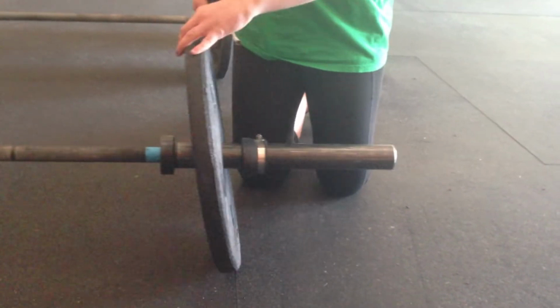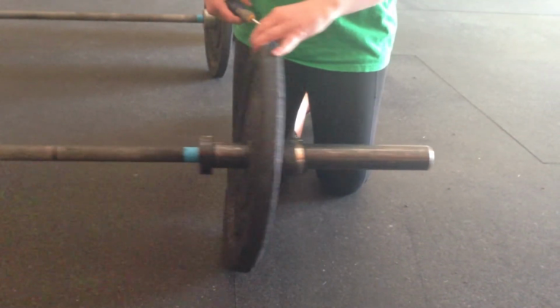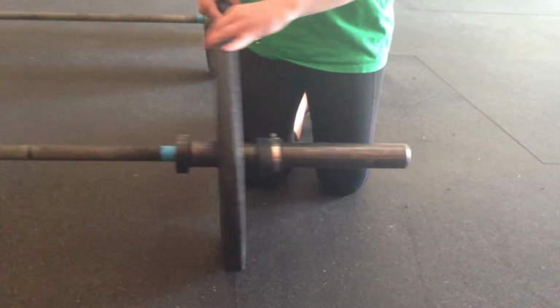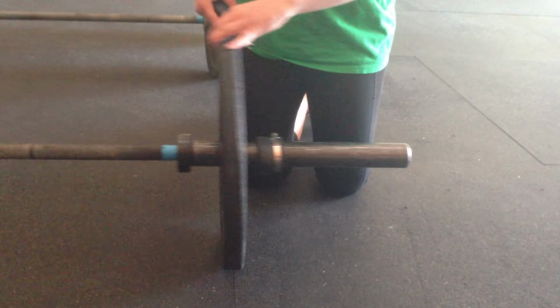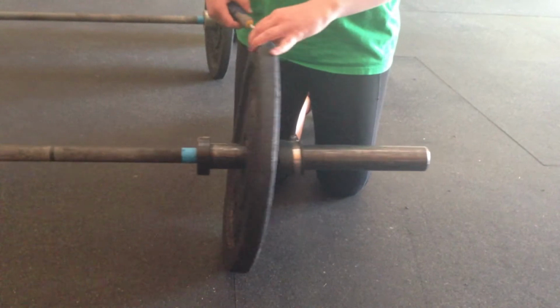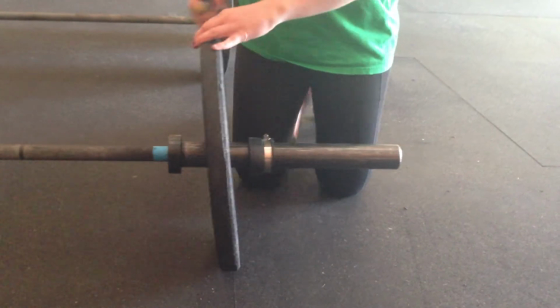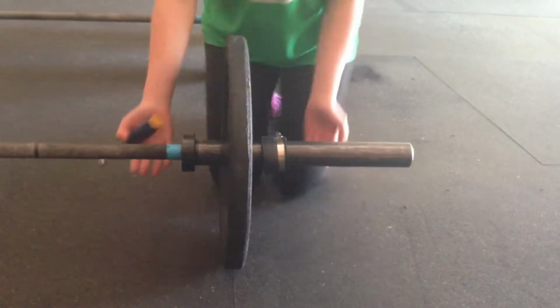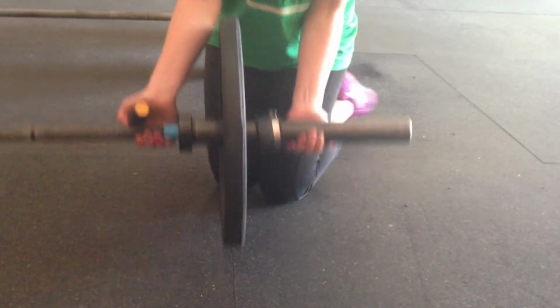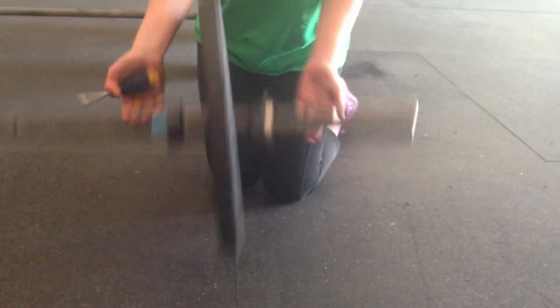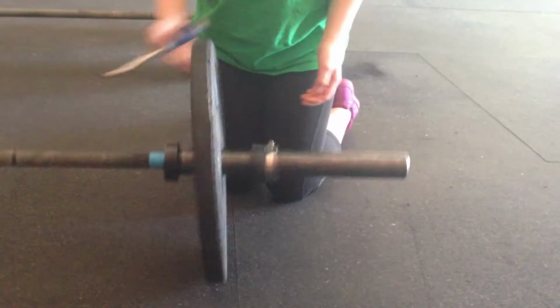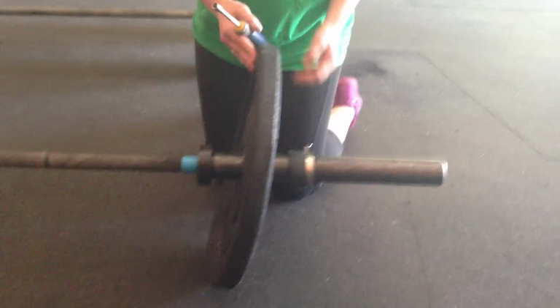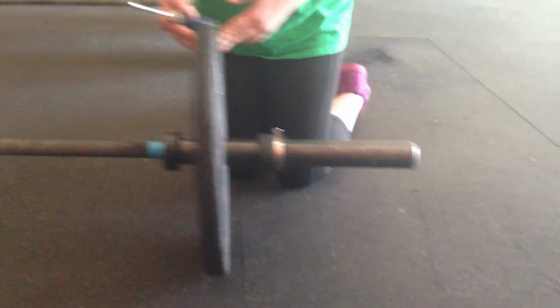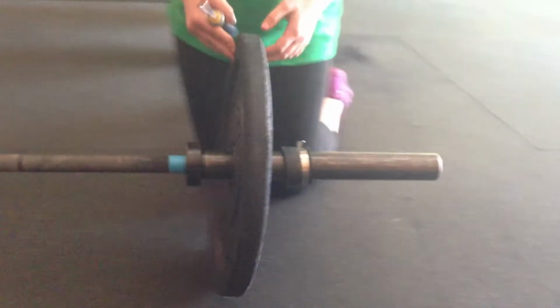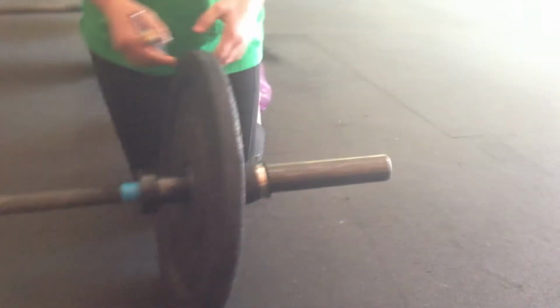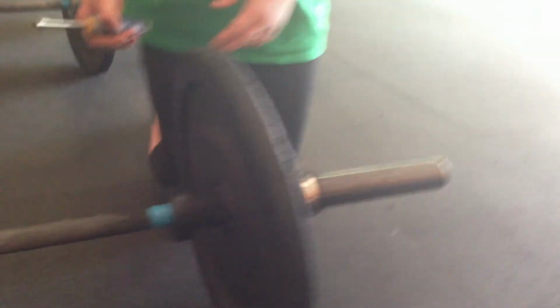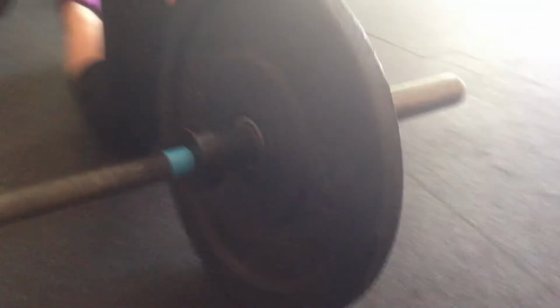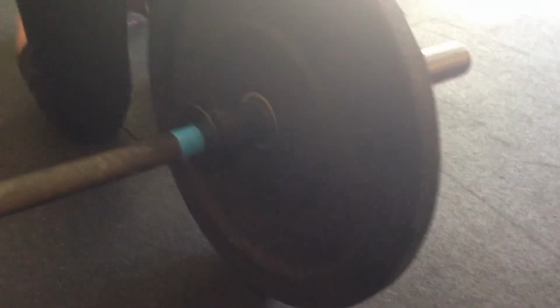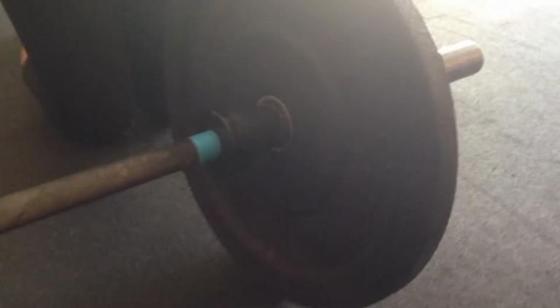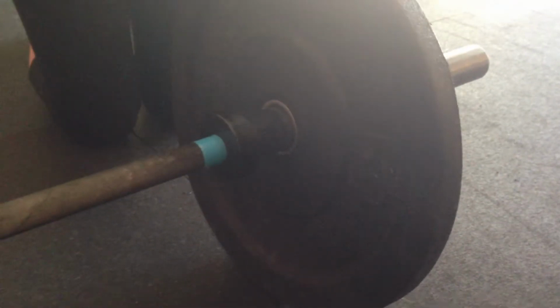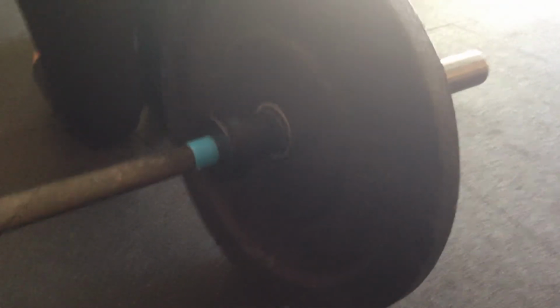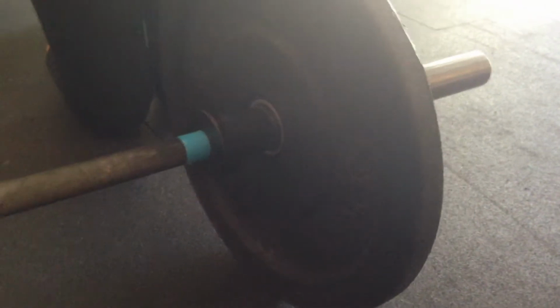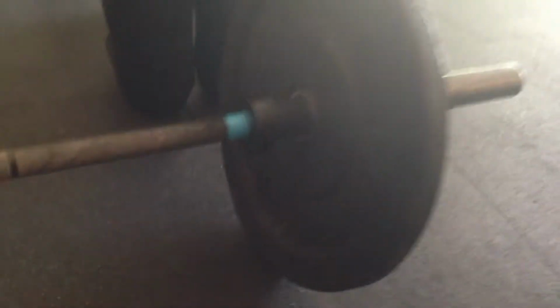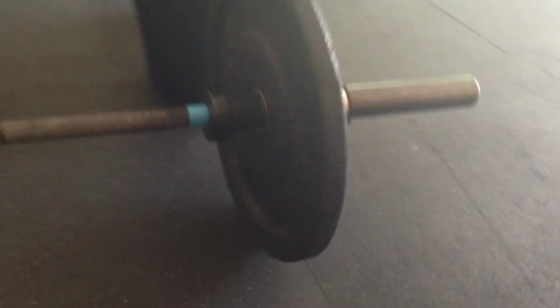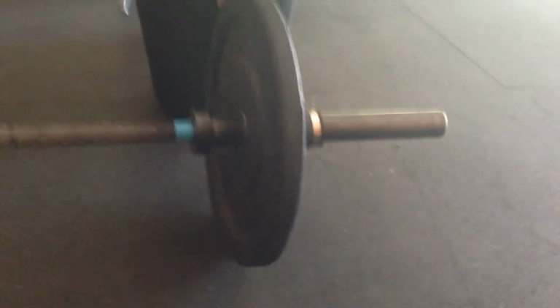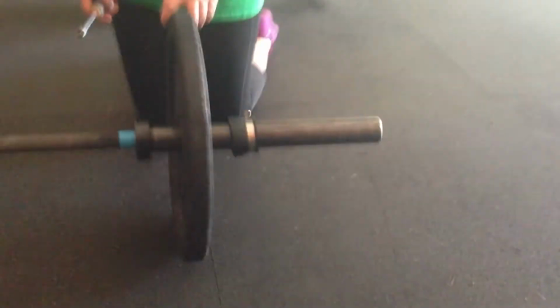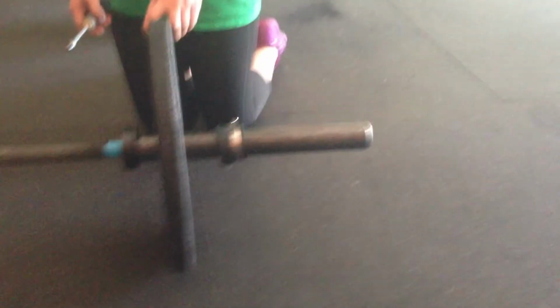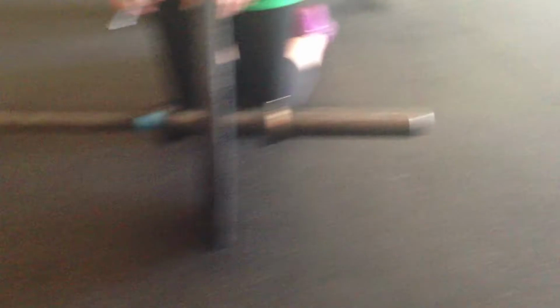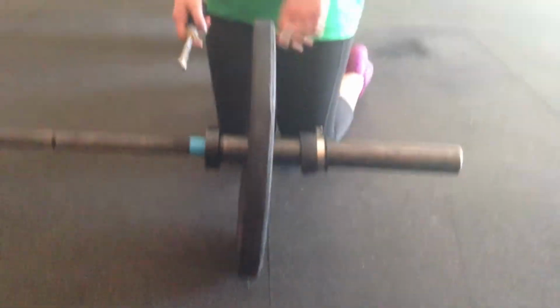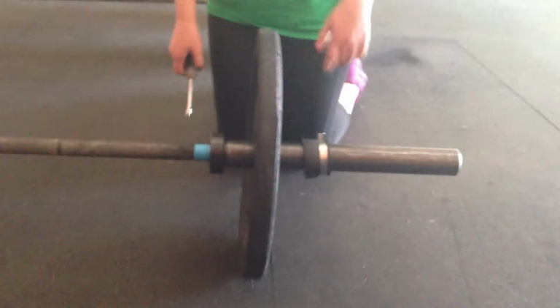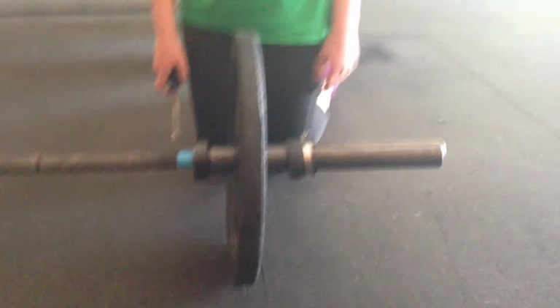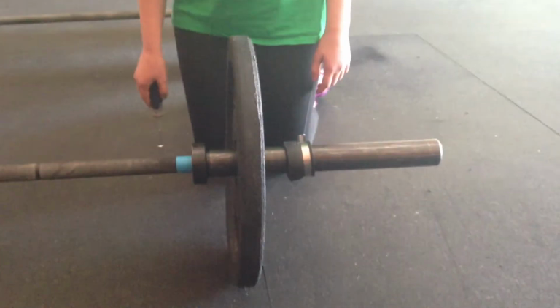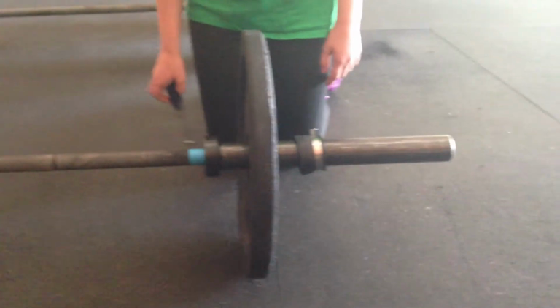So if this barbell gets dropped from overhead, what ends up happening is that metal collar in the center of the bumper plate ends up popping out and then it's virtually unusable.